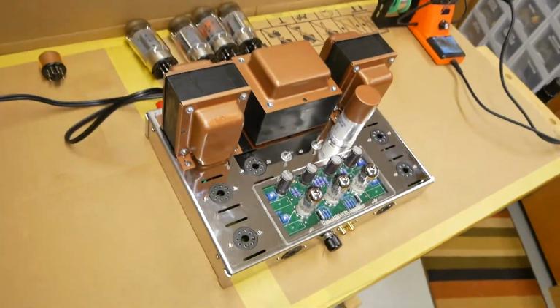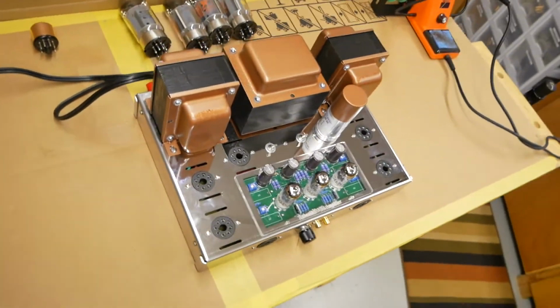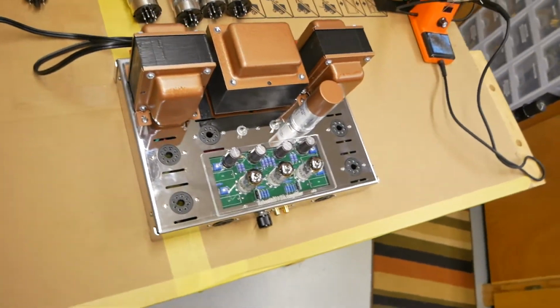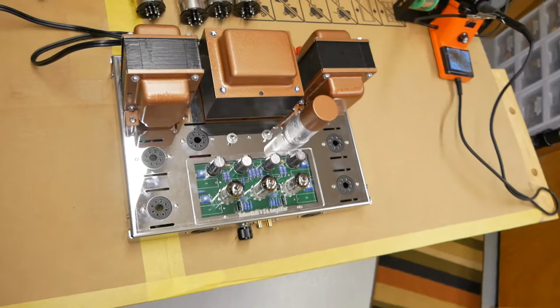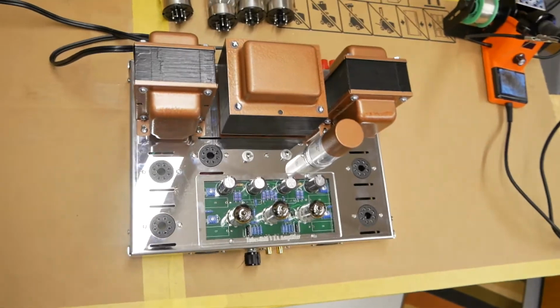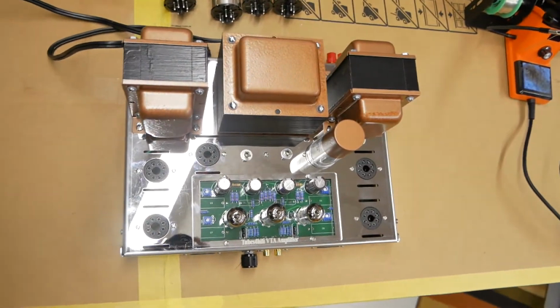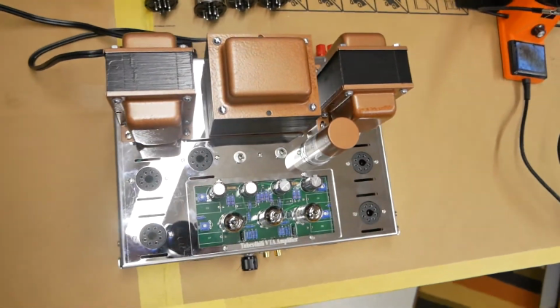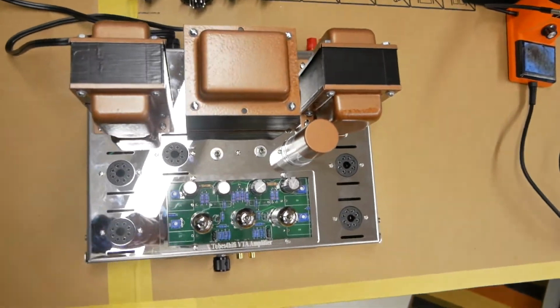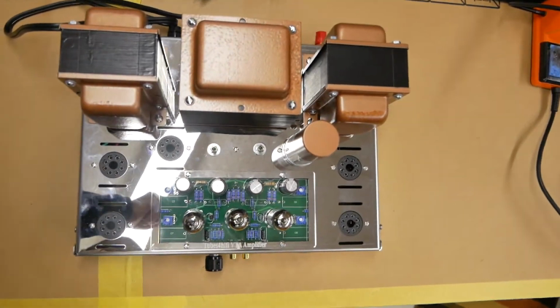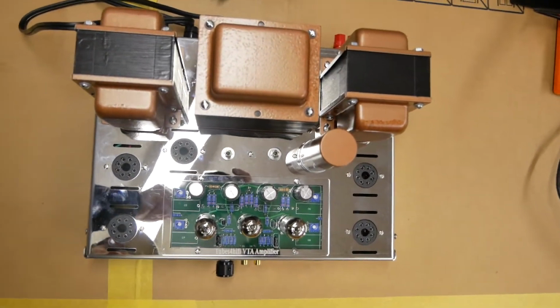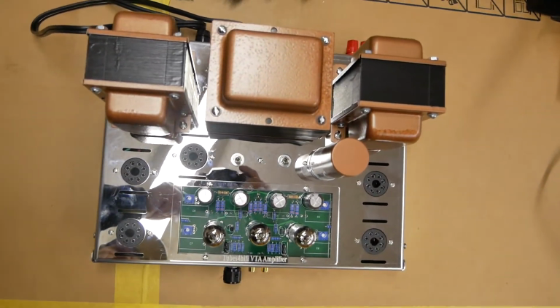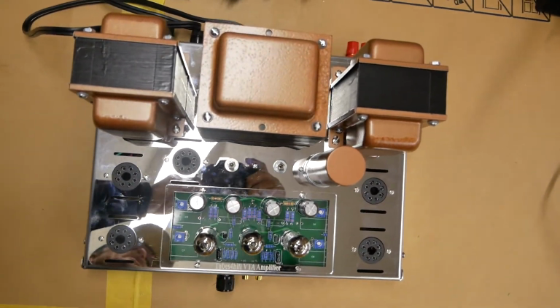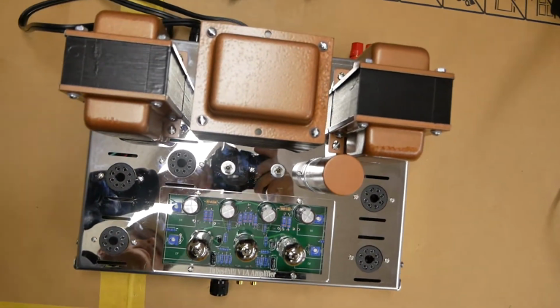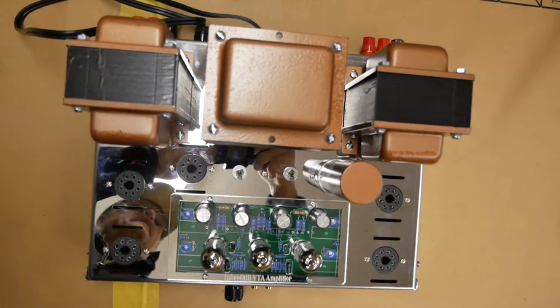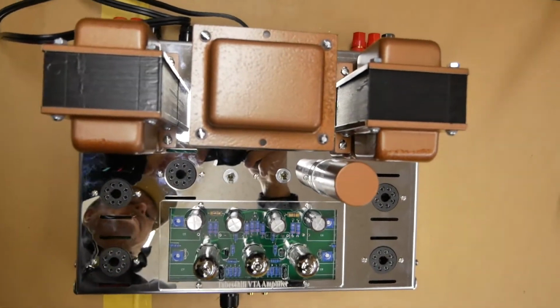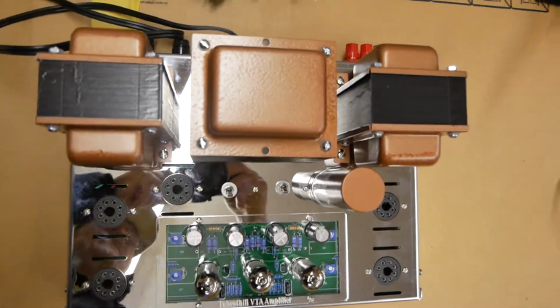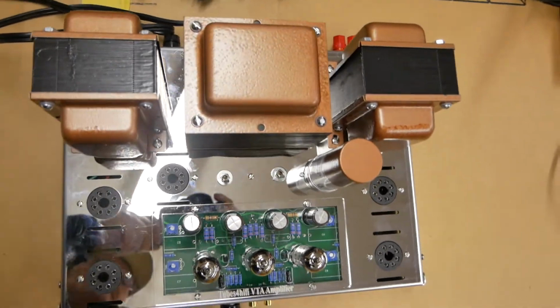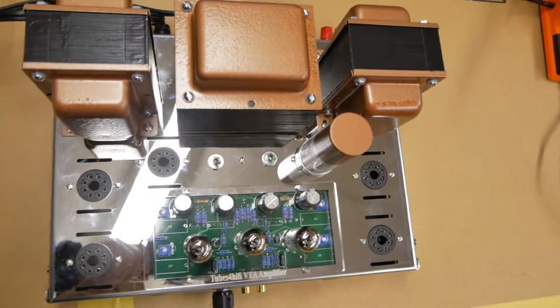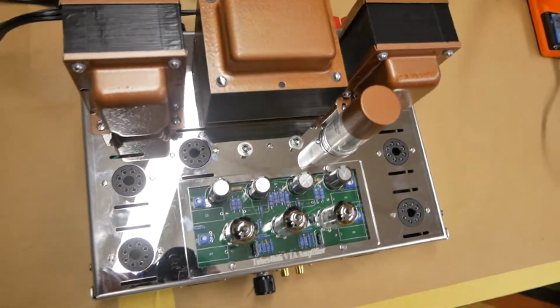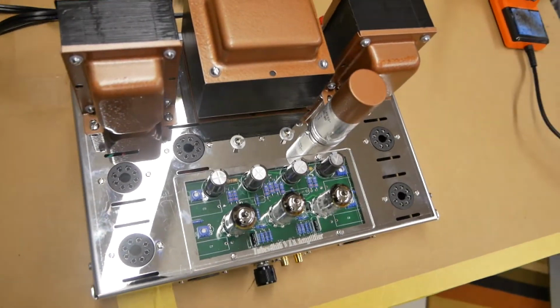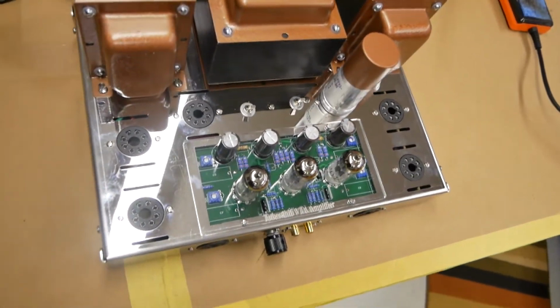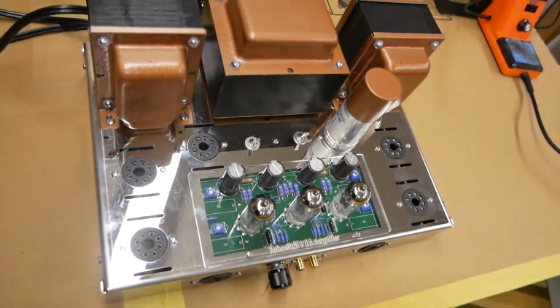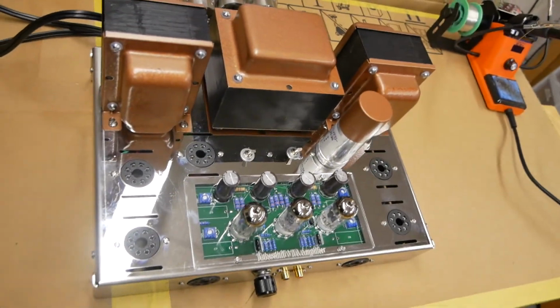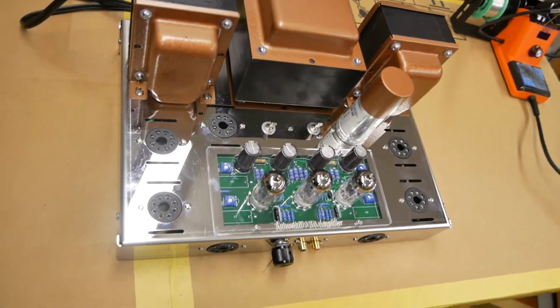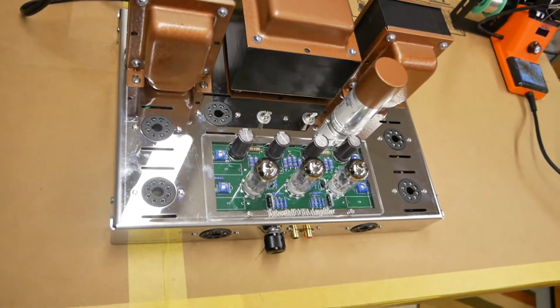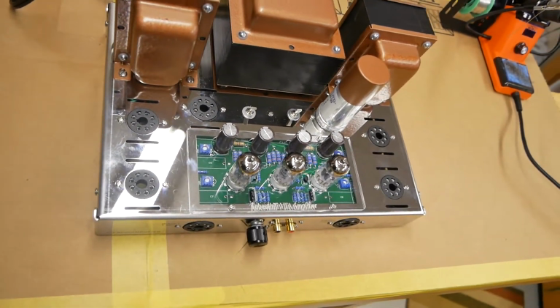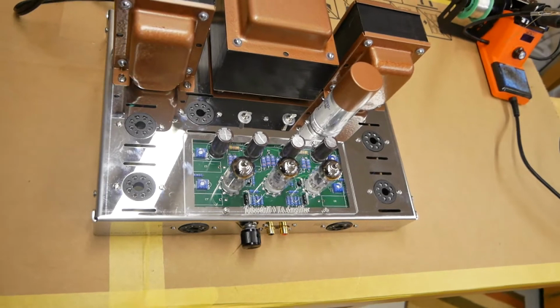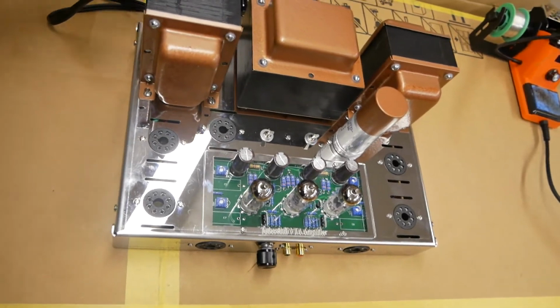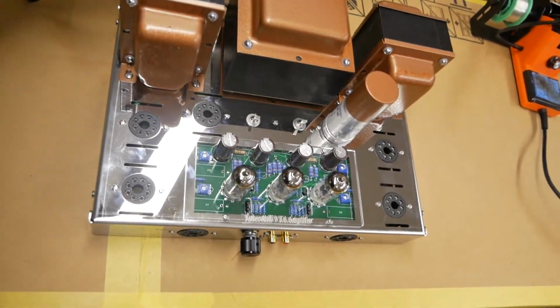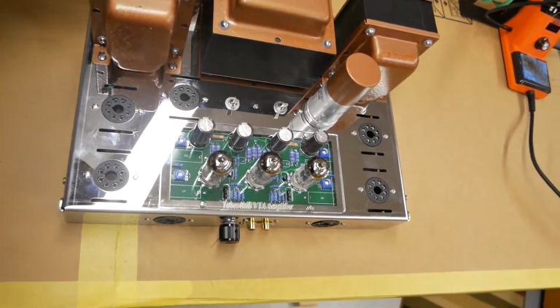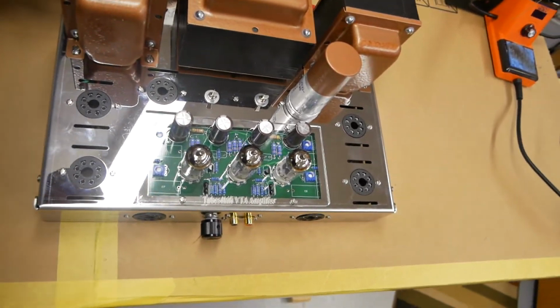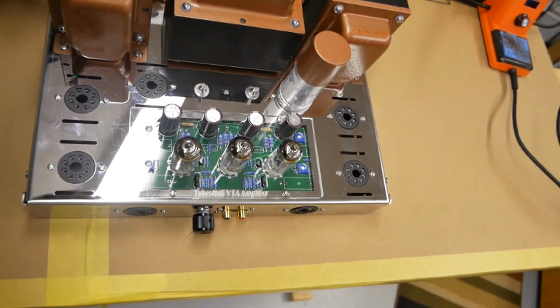I'm not seeing any magic smoke, and I didn't get a shock when I touched the chassis. So far I guess we're in pretty good shape. That's test number two — shutting this off.